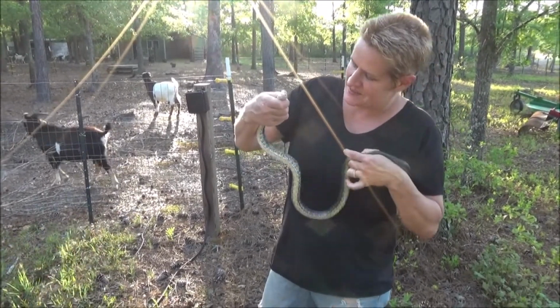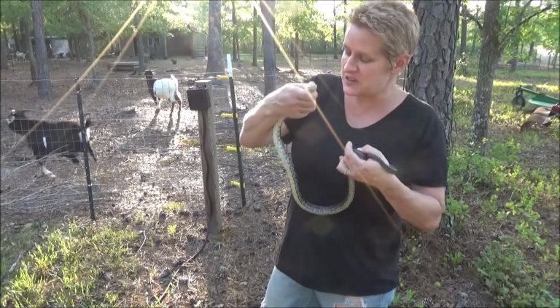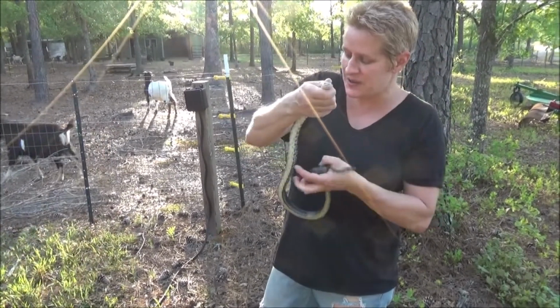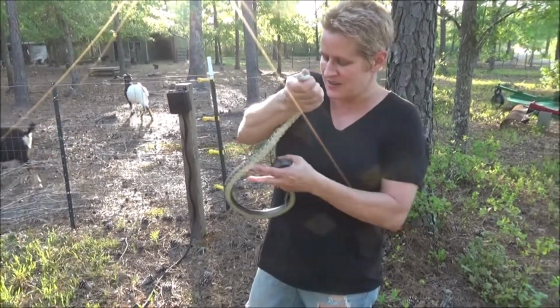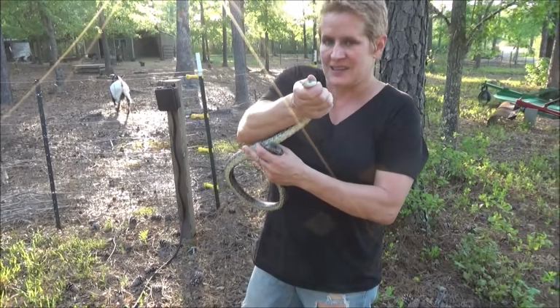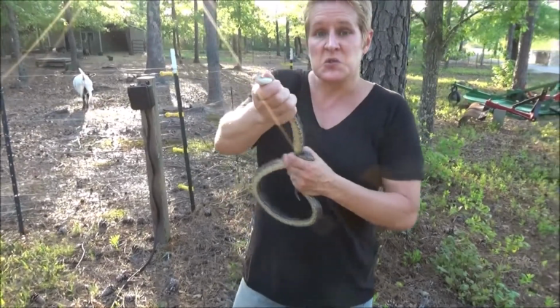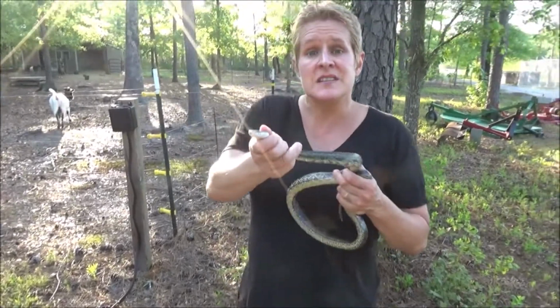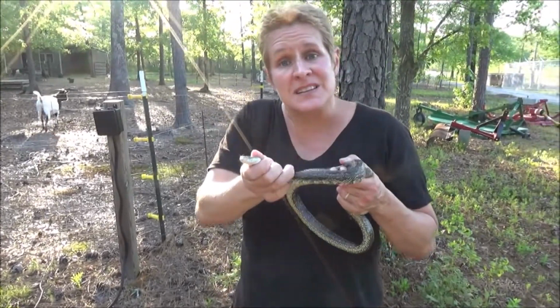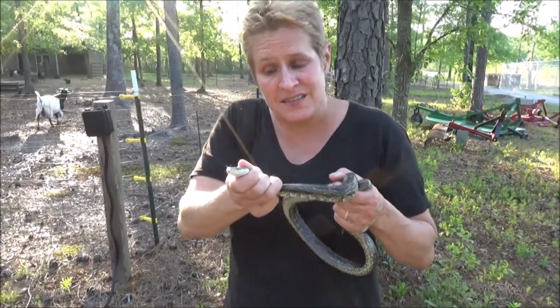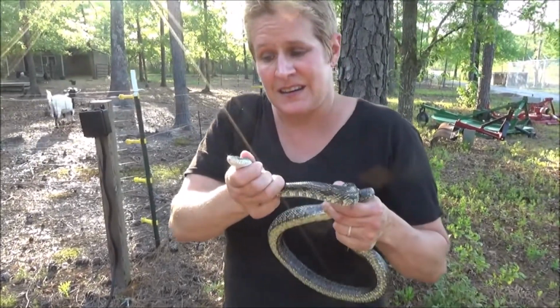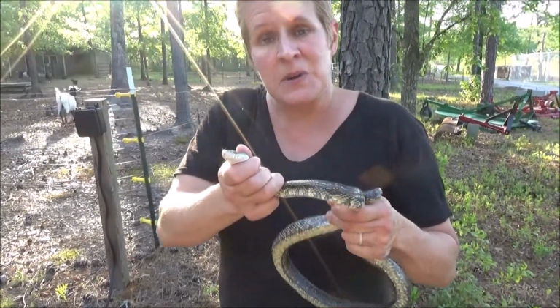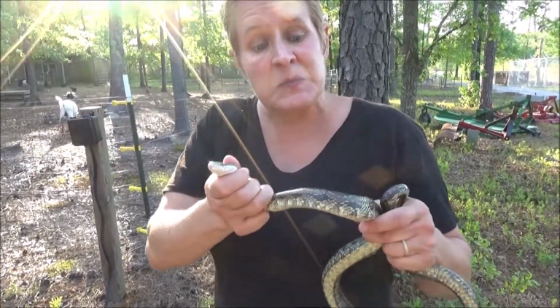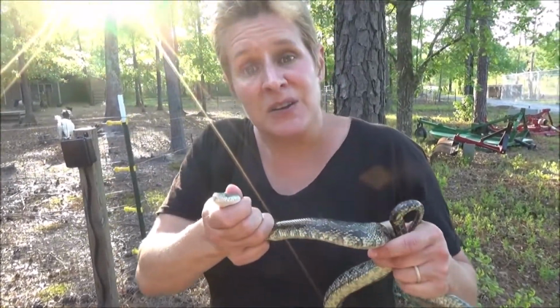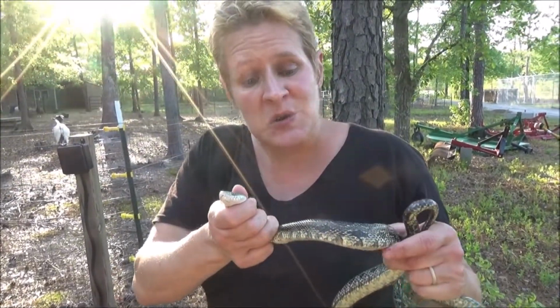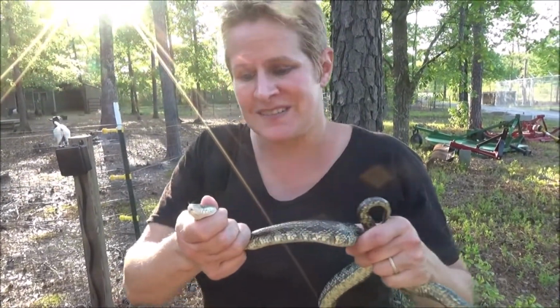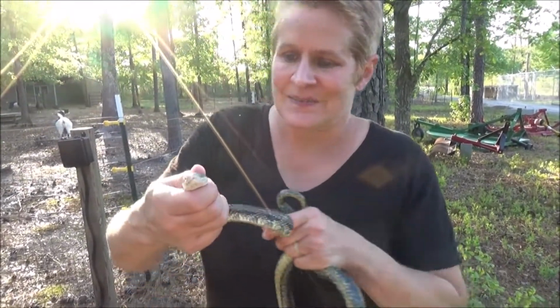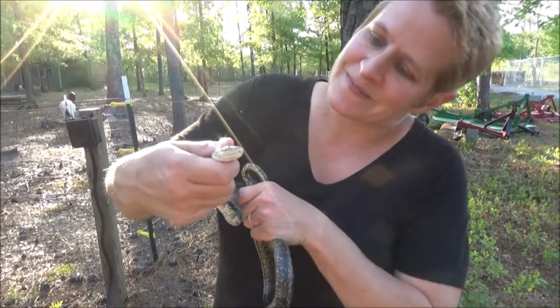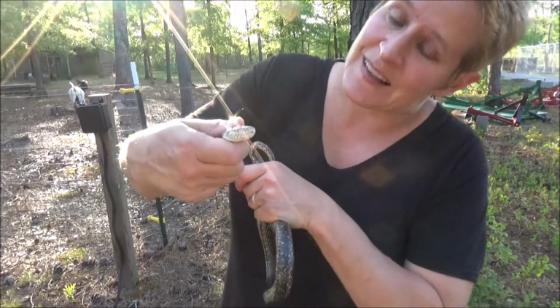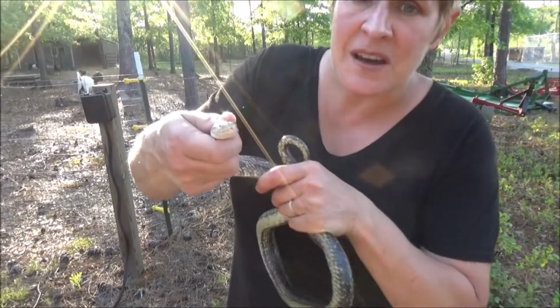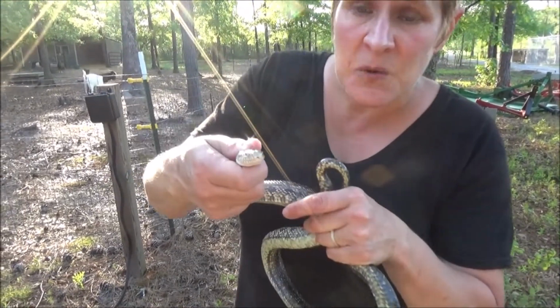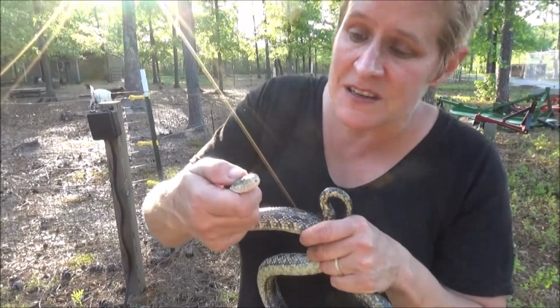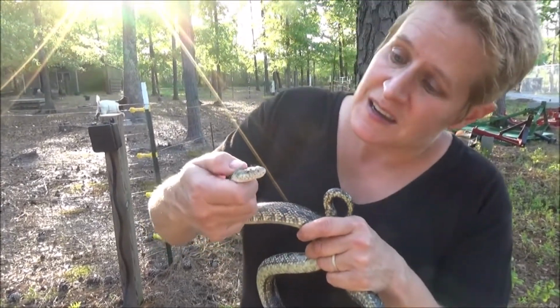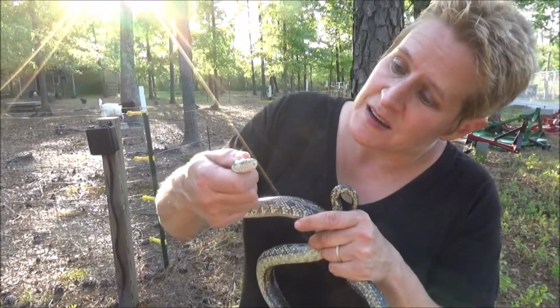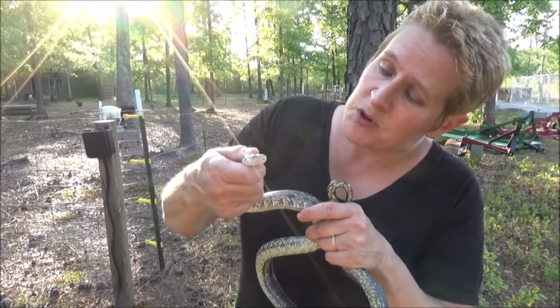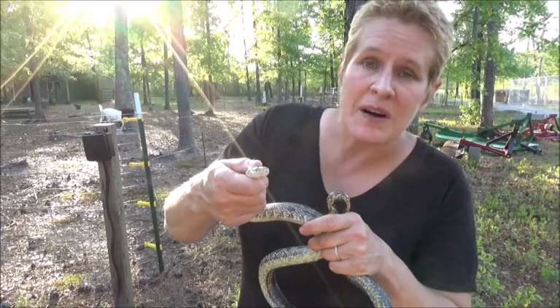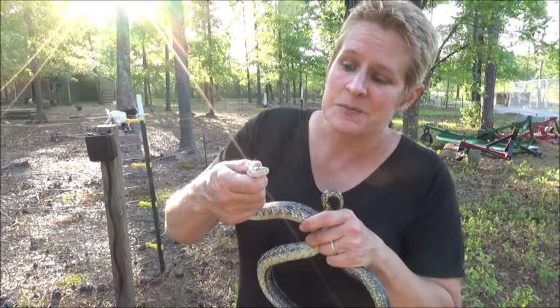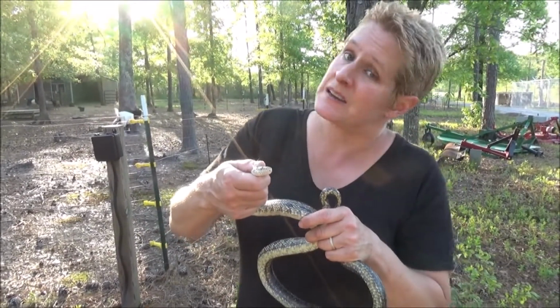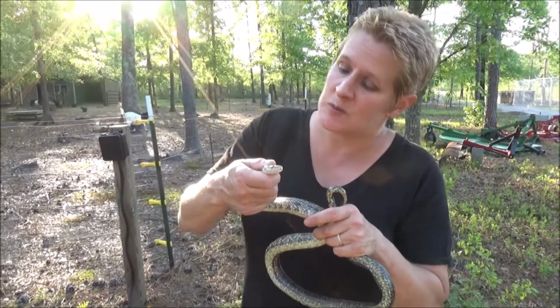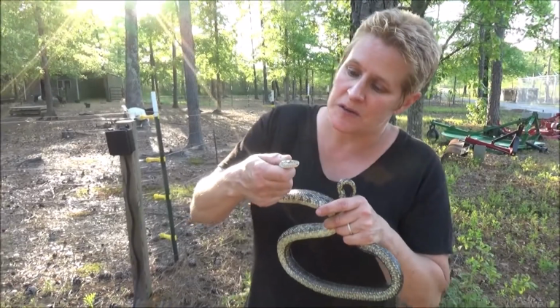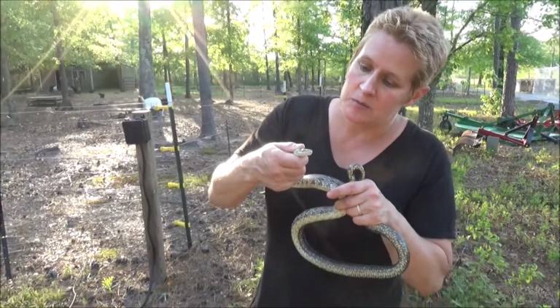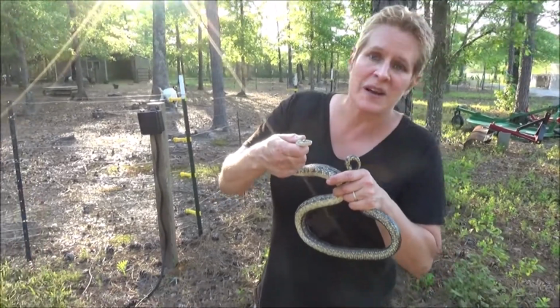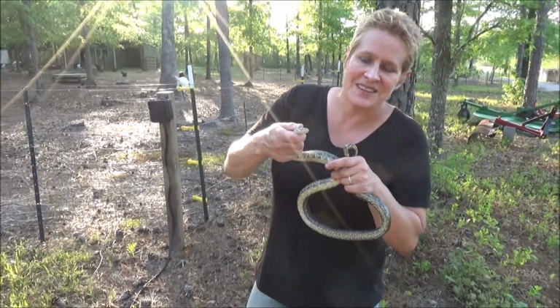This is a constrictor. It'll squeeze its prey to death, and then when it's expired, it'll consume it. Last week I found one of these in a bluebird box and it had consumed all the little bluebird hatchlings.